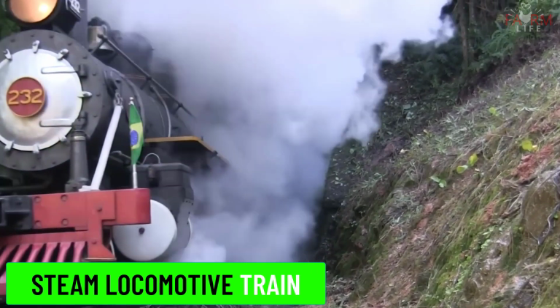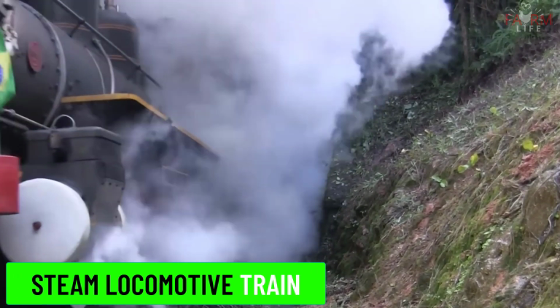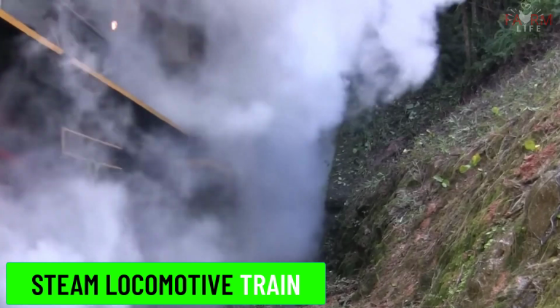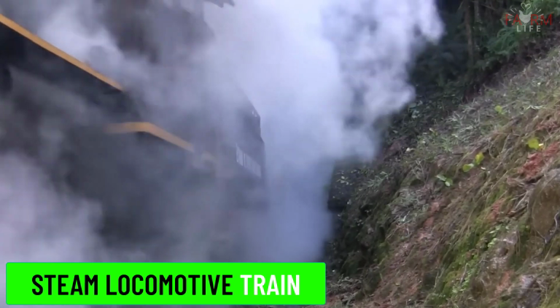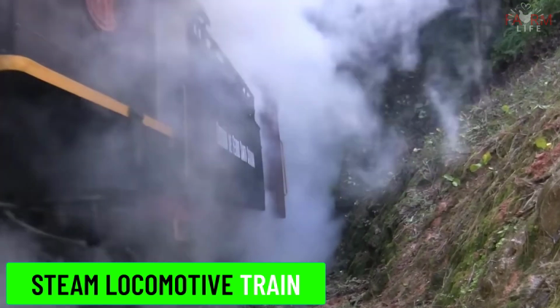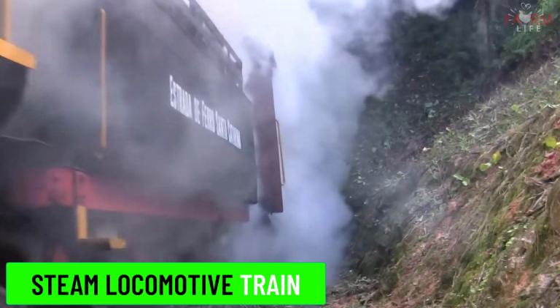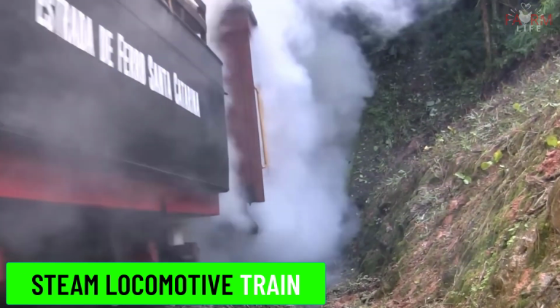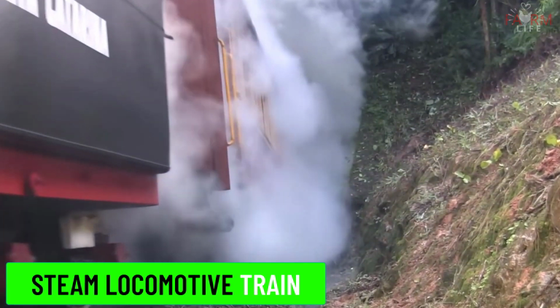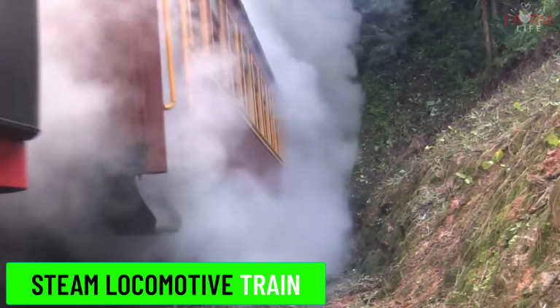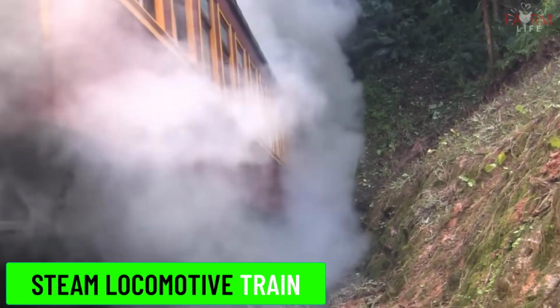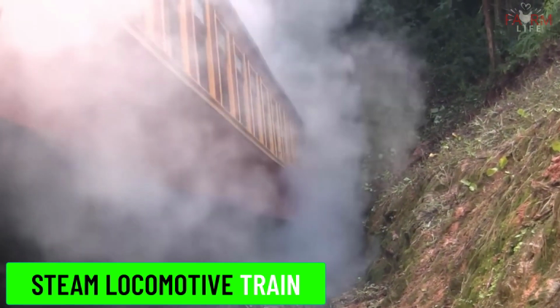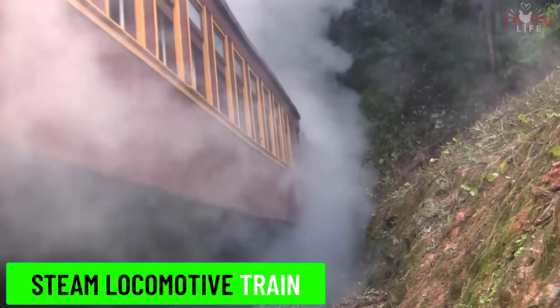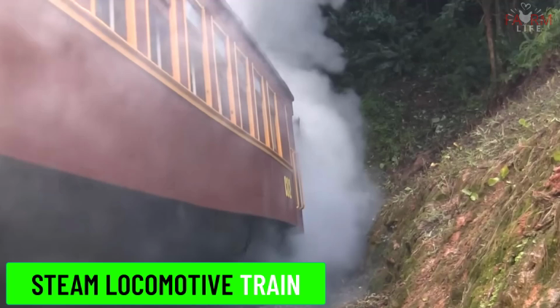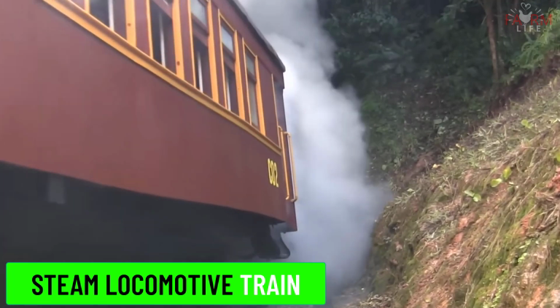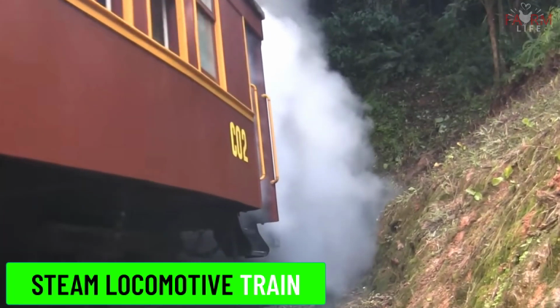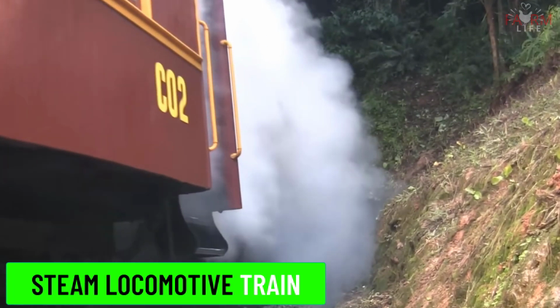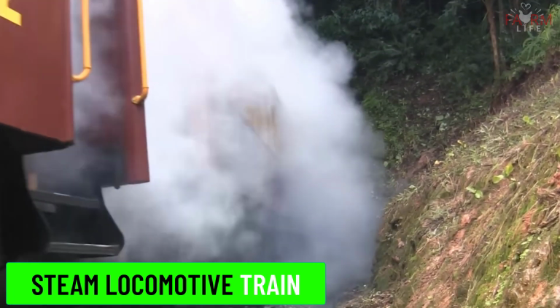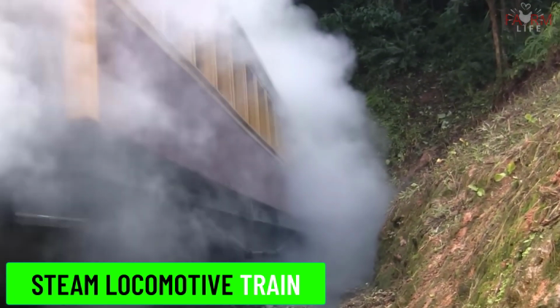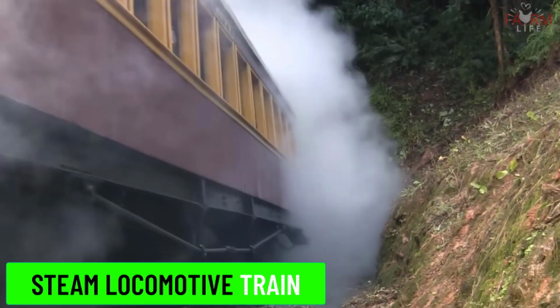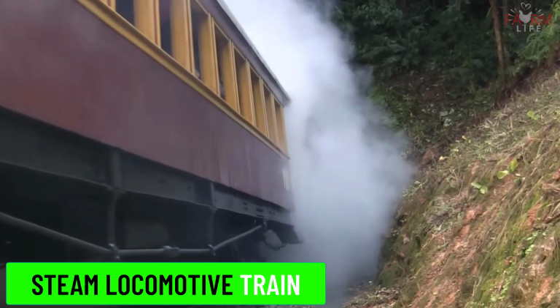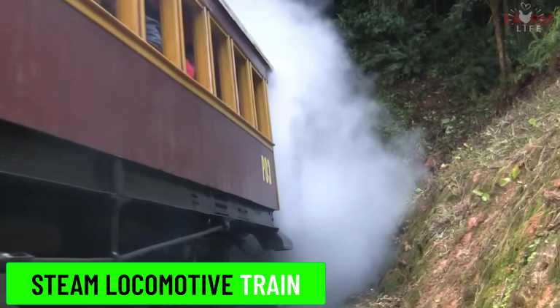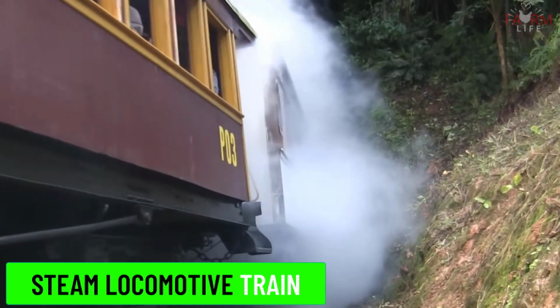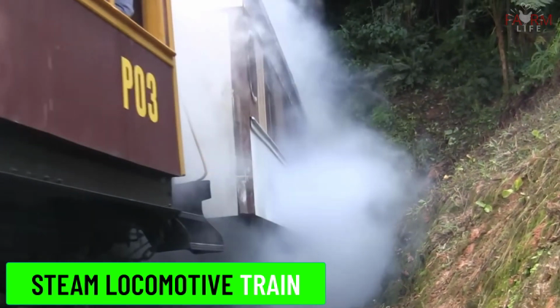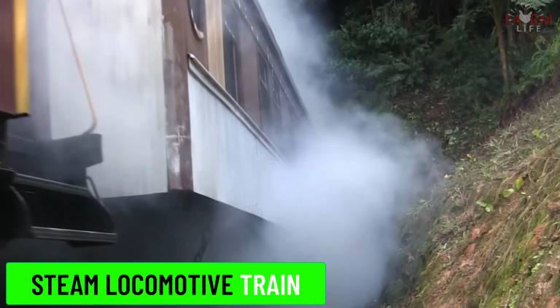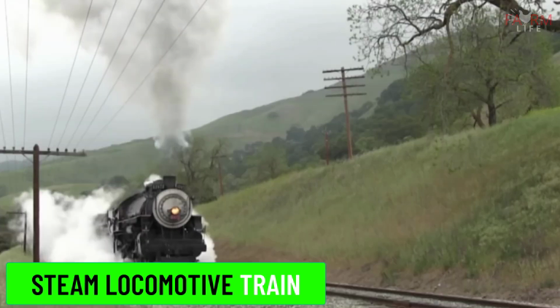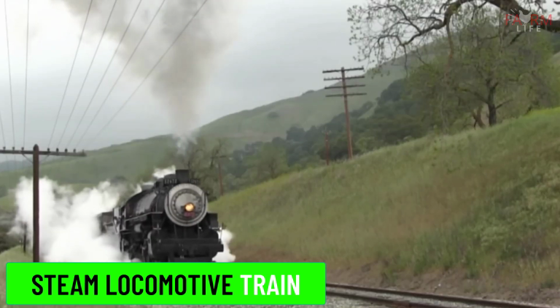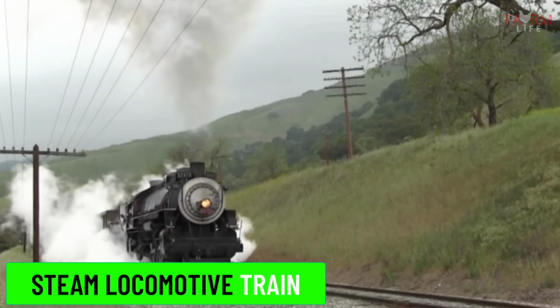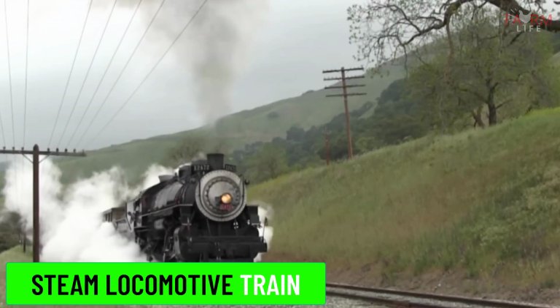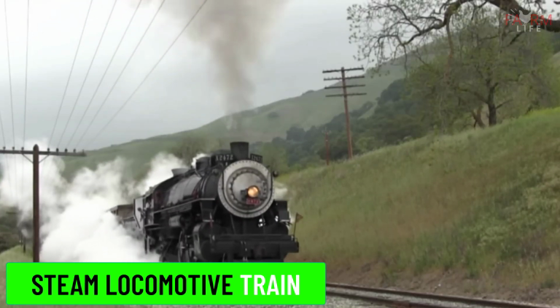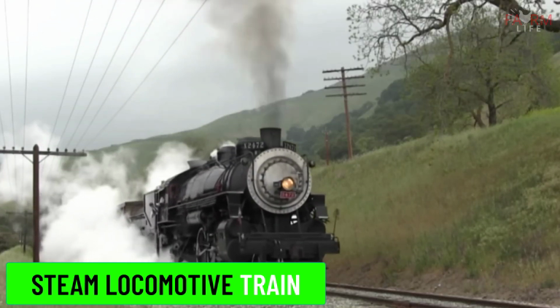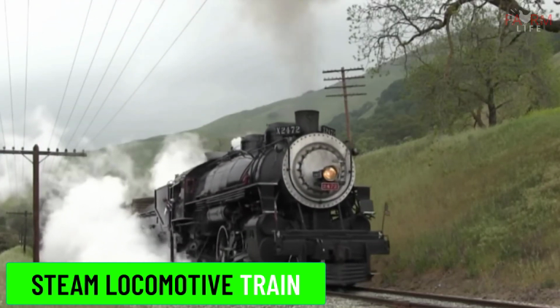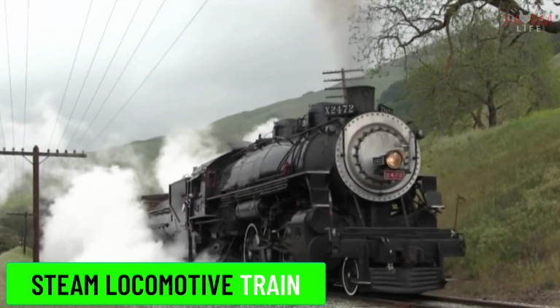Steam locomotive train. A steam locomotive train is powered by steam engines which burn coal, wood, or oil to create steam that drives the pistons. These were the first type of locomotives used on railroads.